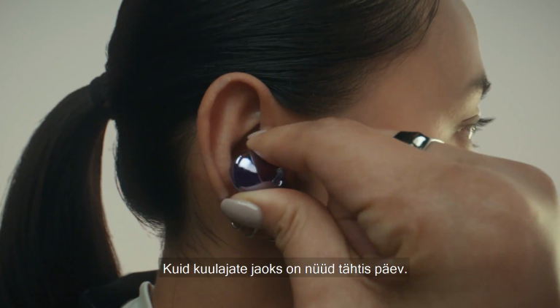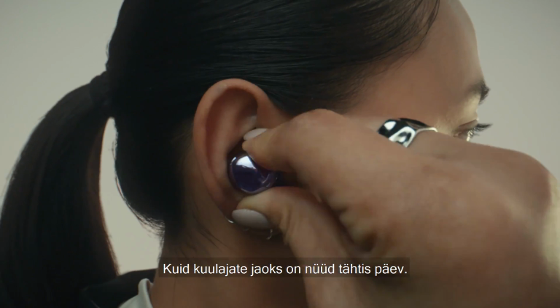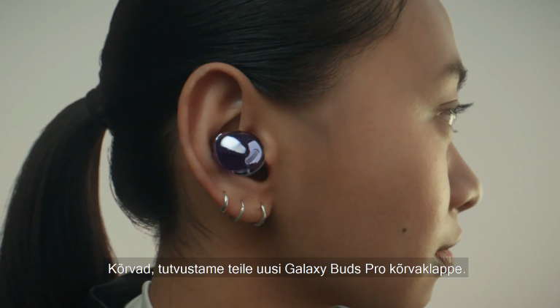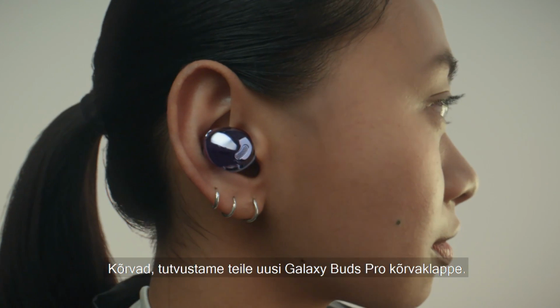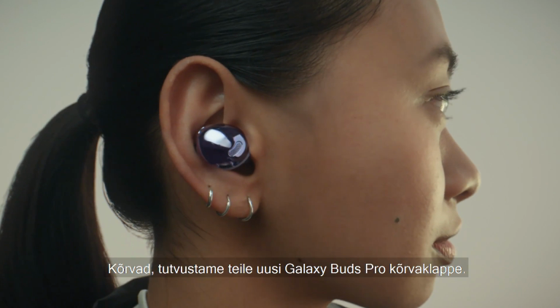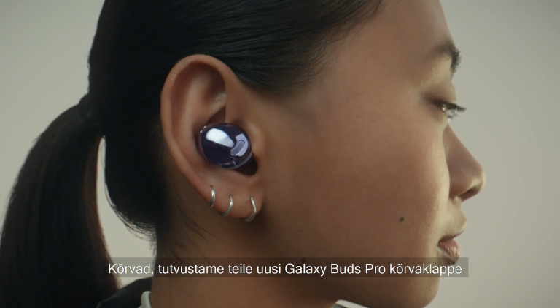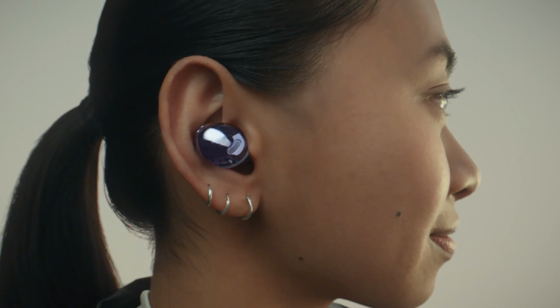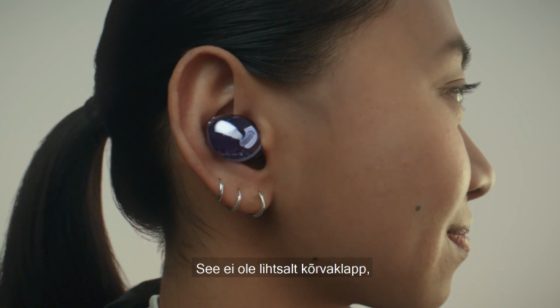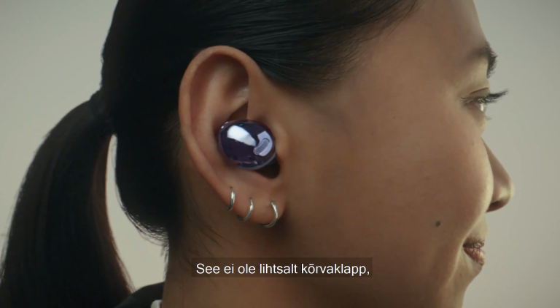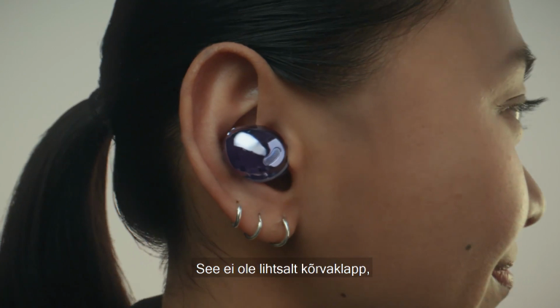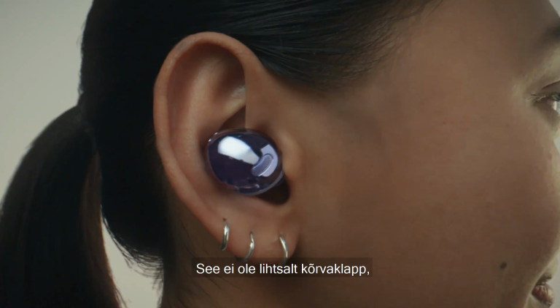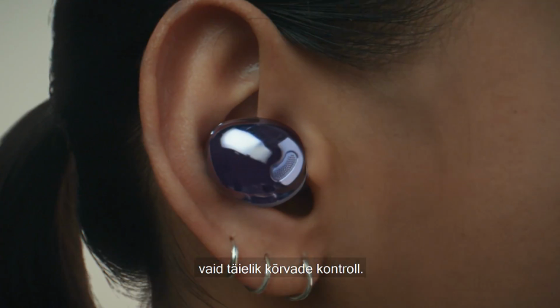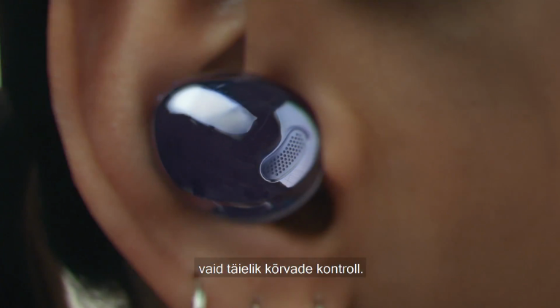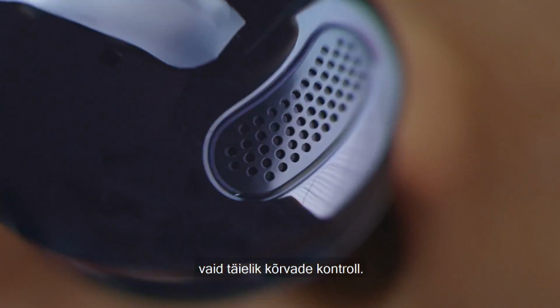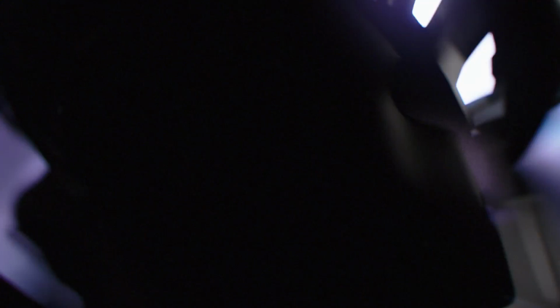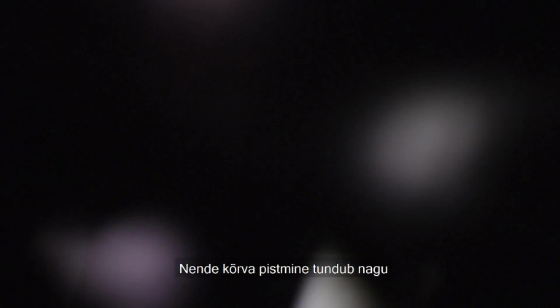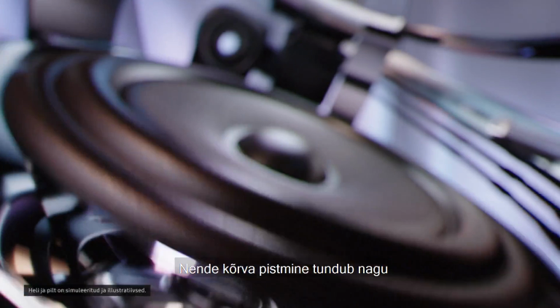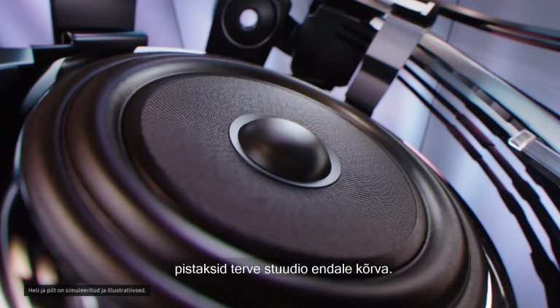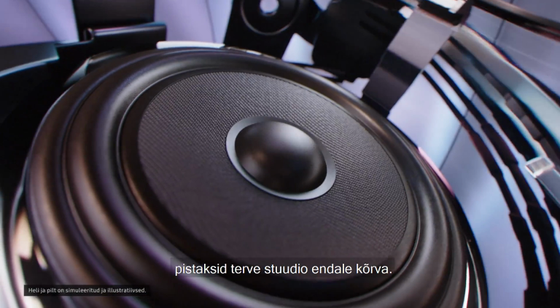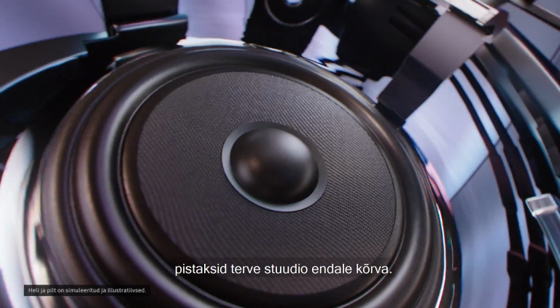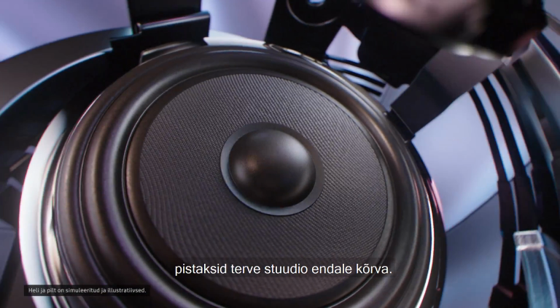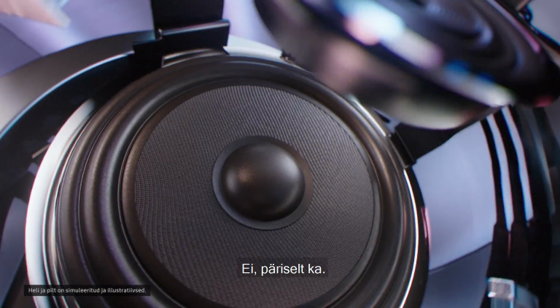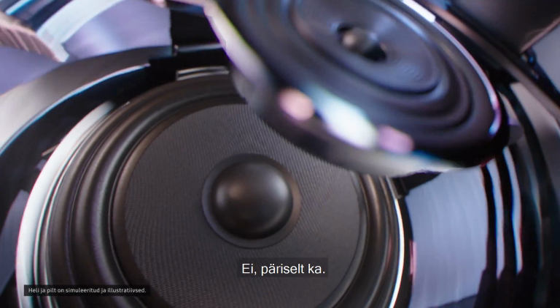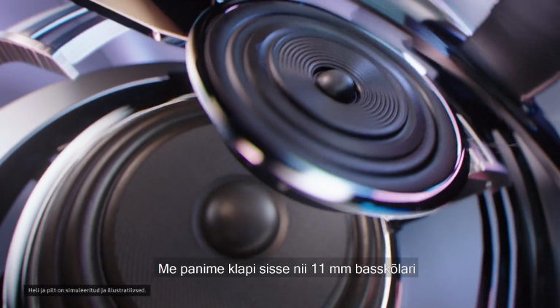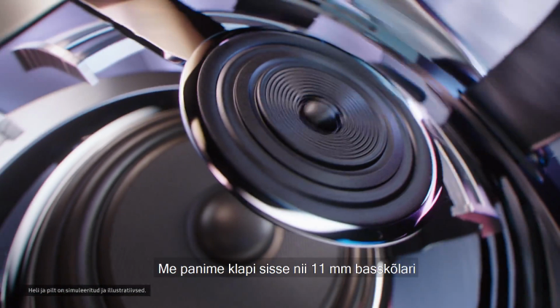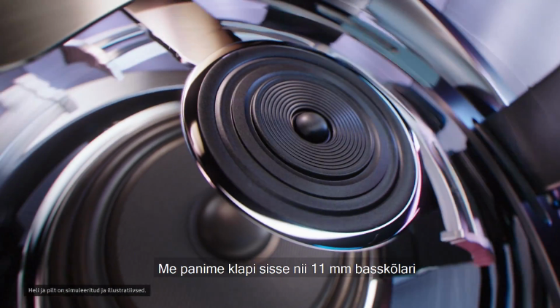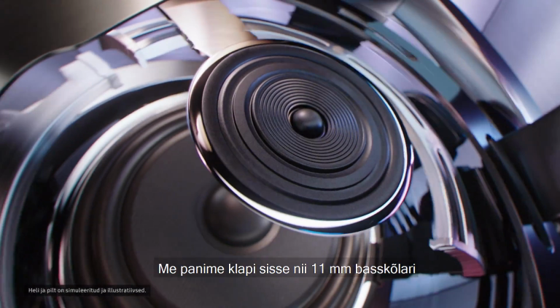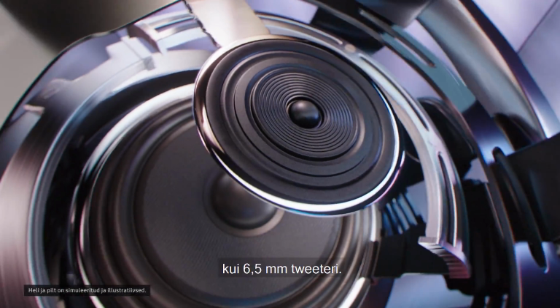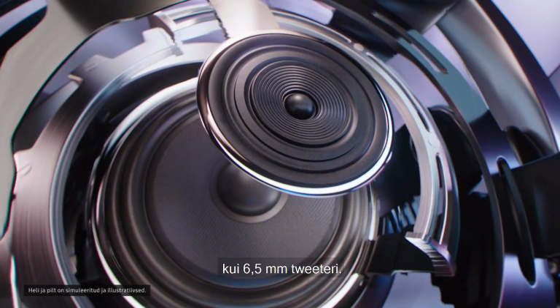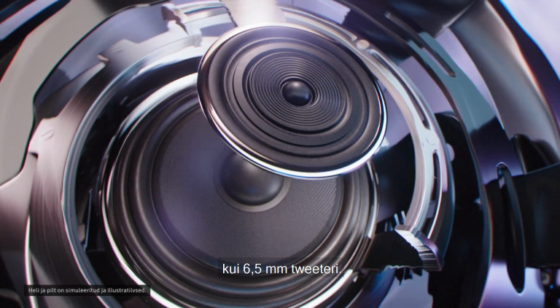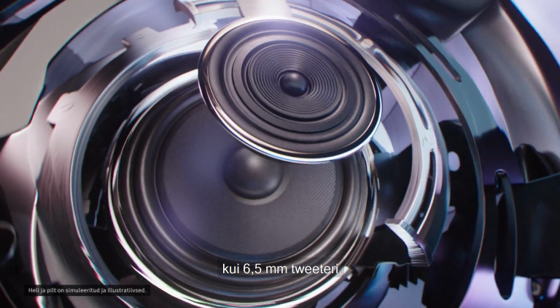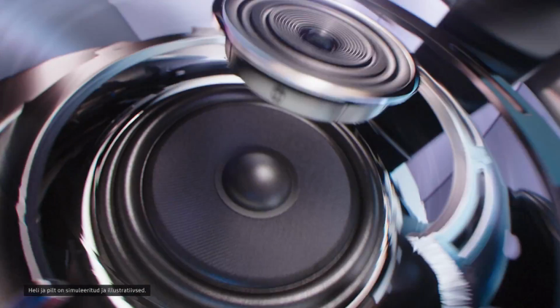Hey ears, say hello to Galaxy Buds Pro. This isn't just an earbud. It's complete ear control. Putting these in is like putting a sound studio in your ear.